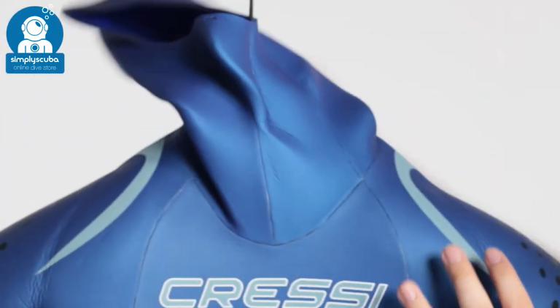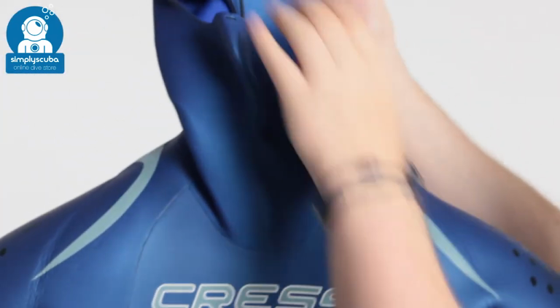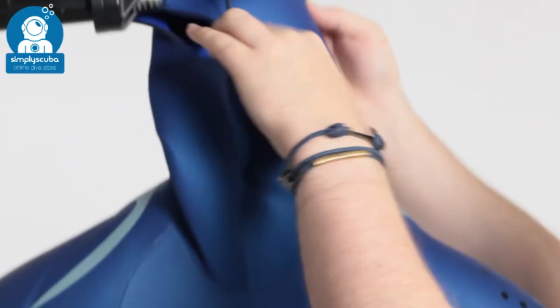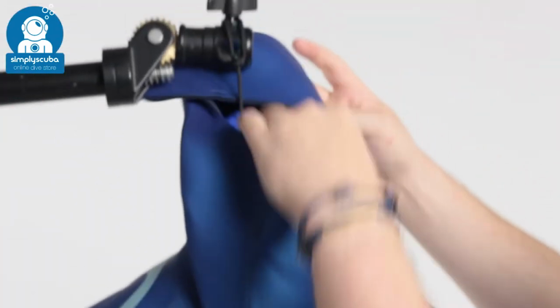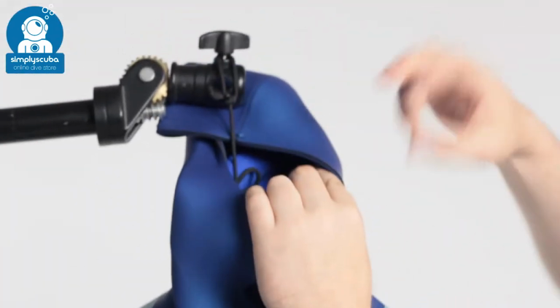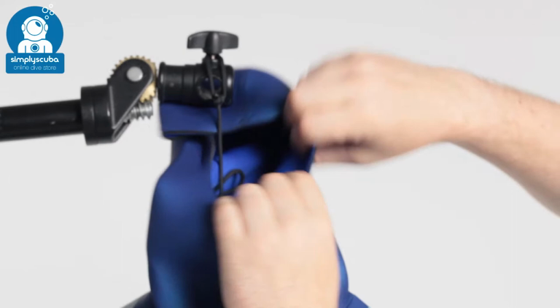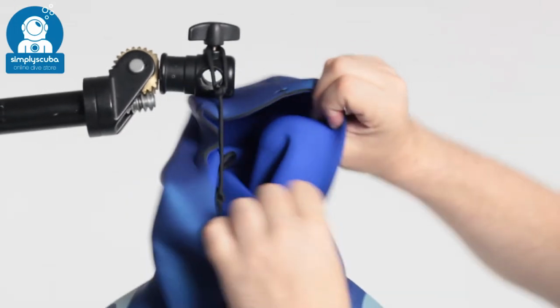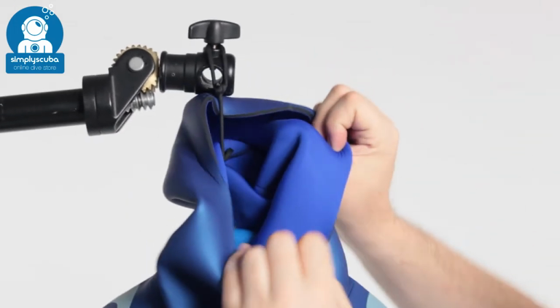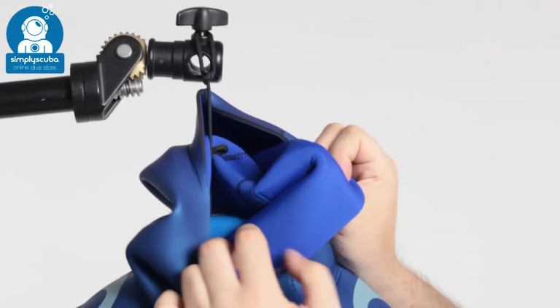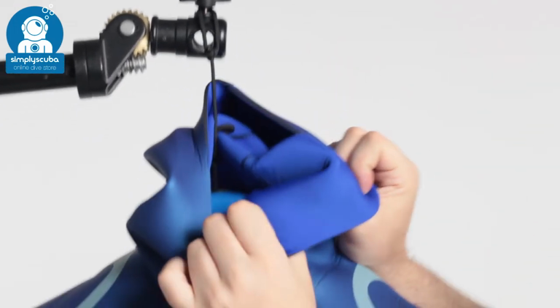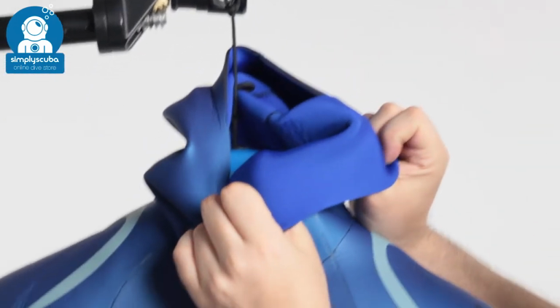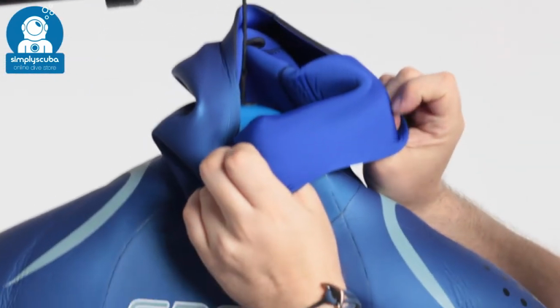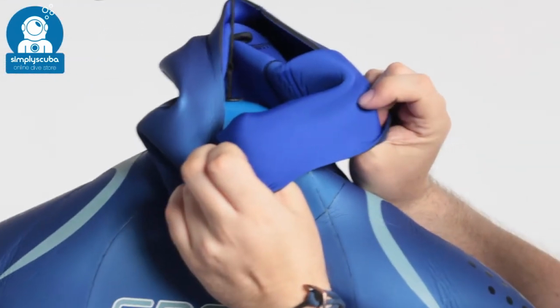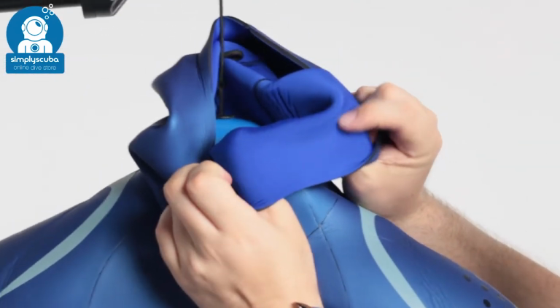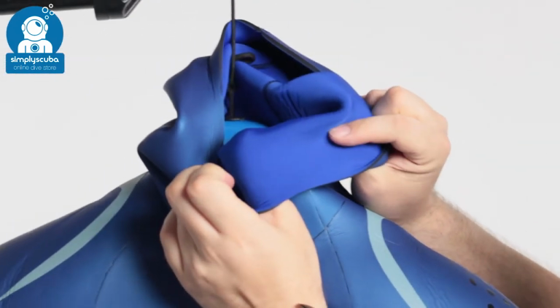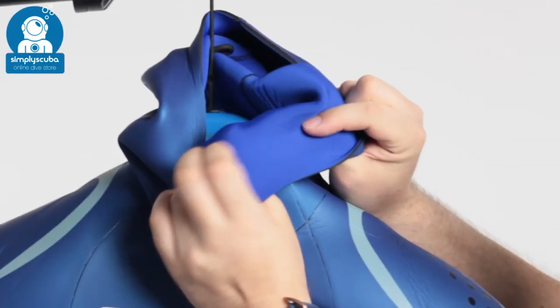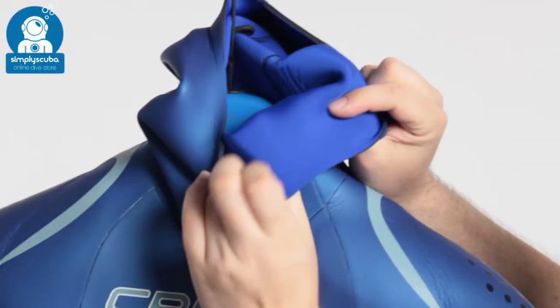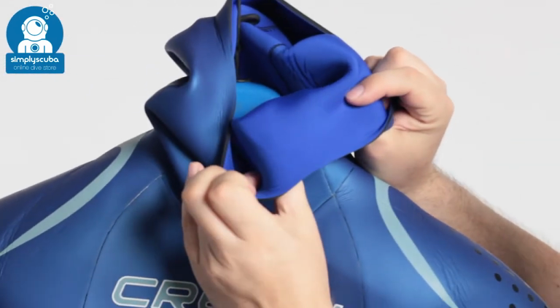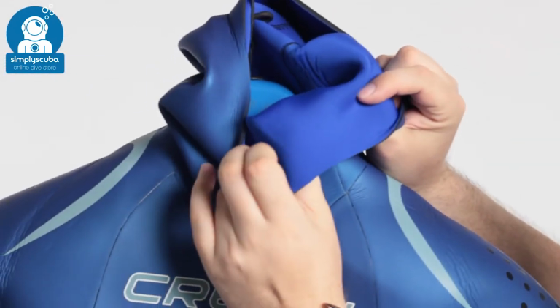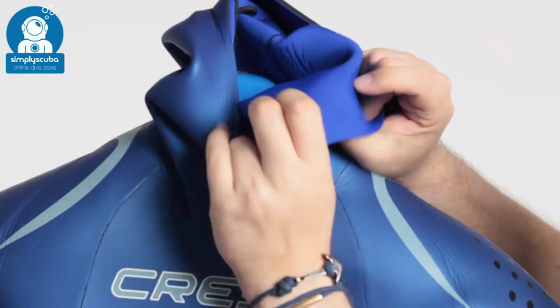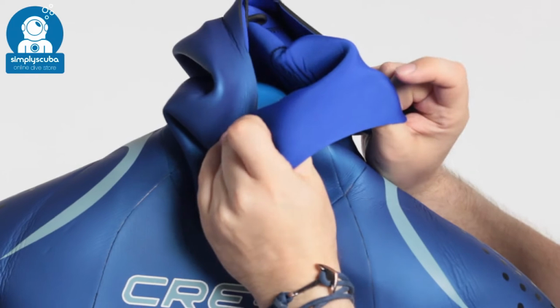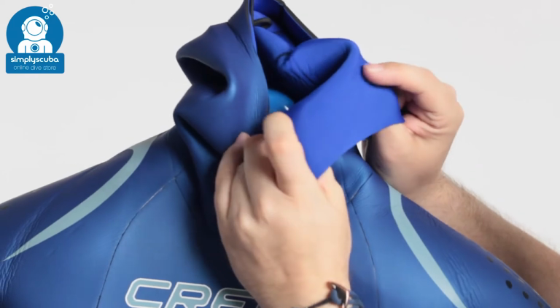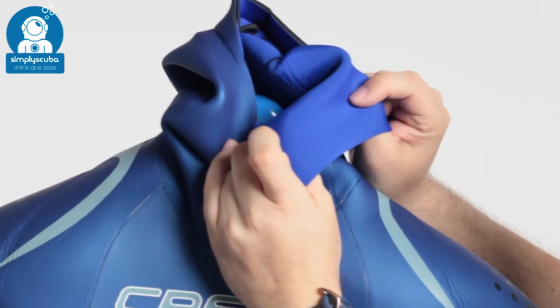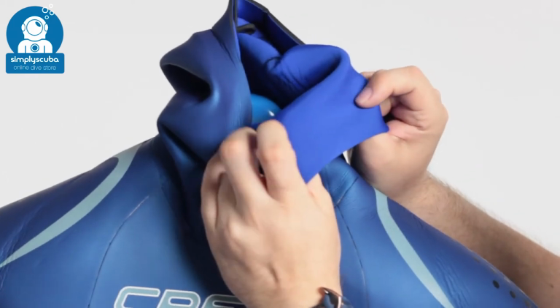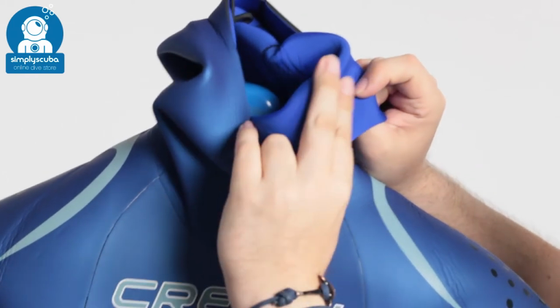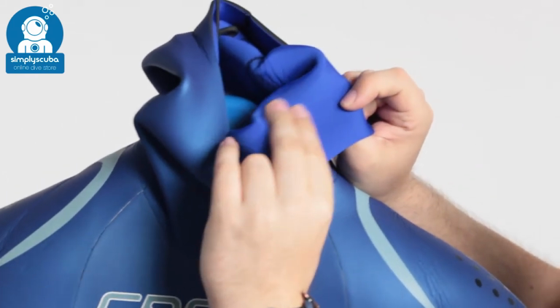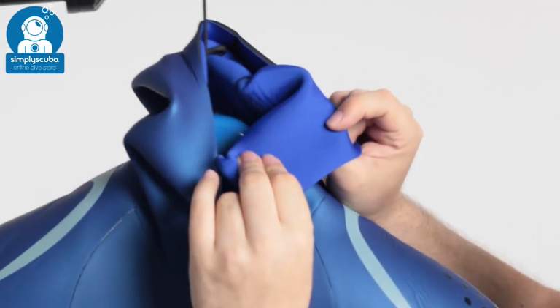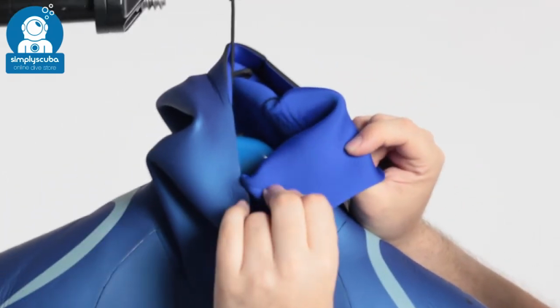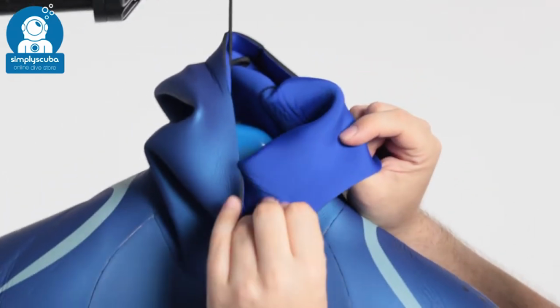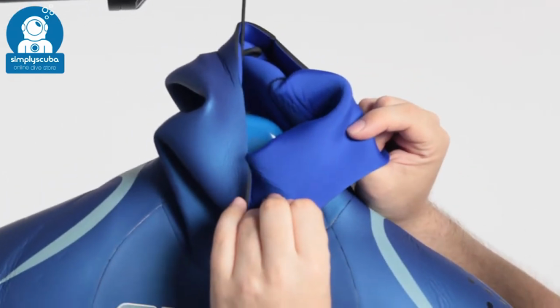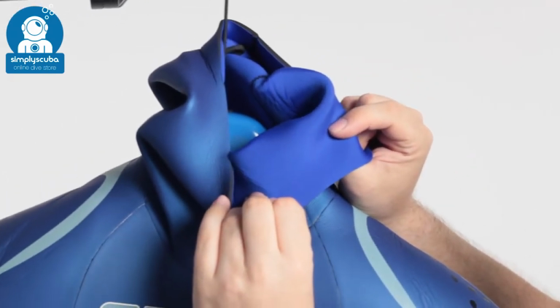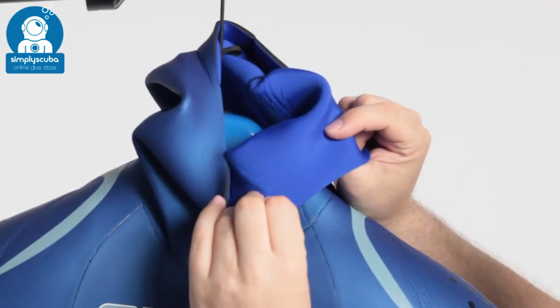If we take a closer look inside the hood, this is the lining that you're going to get inside the rest of the wetsuit. It's soft and flexible, and it's very comfortable against your skin.